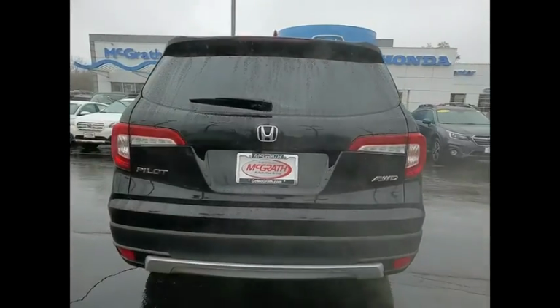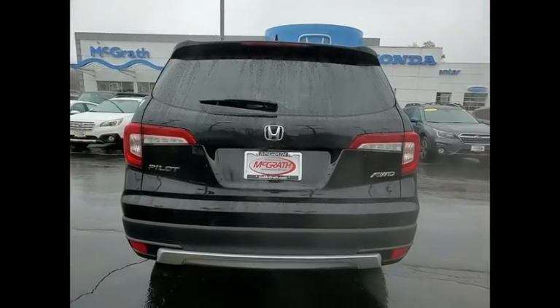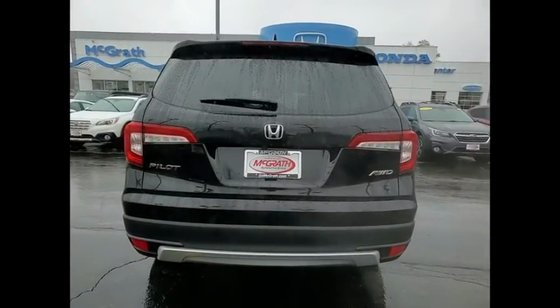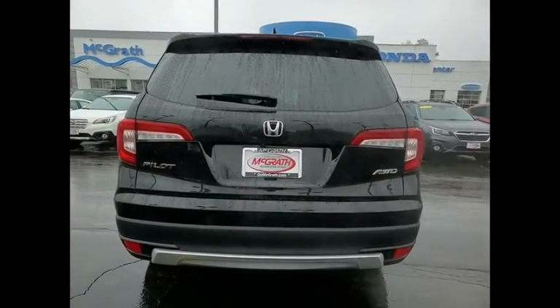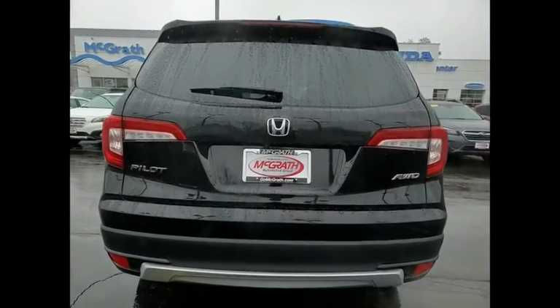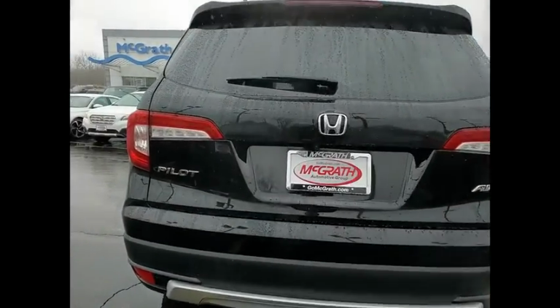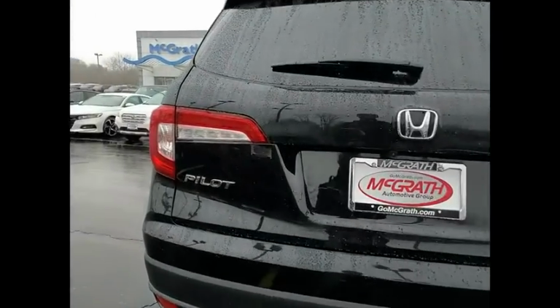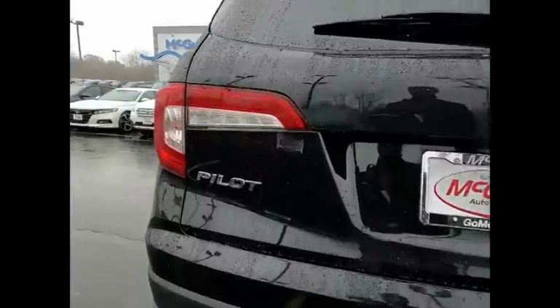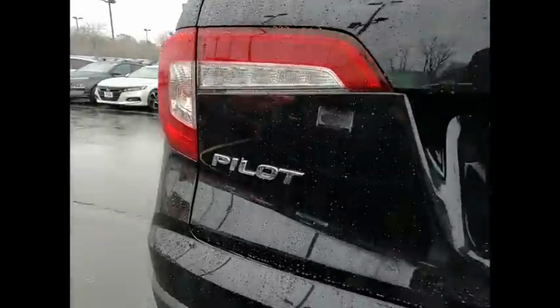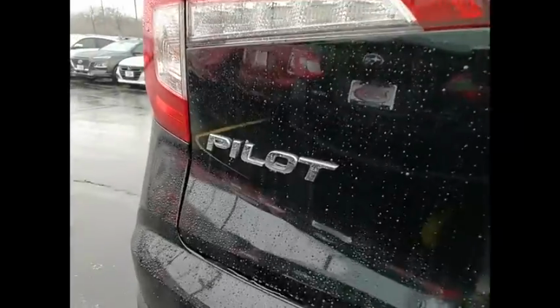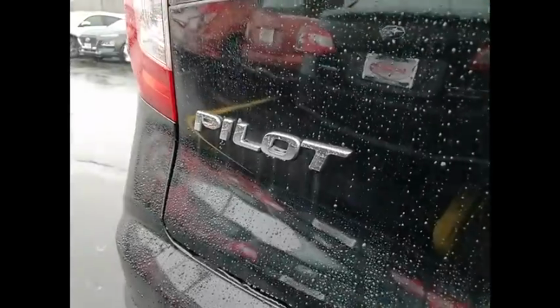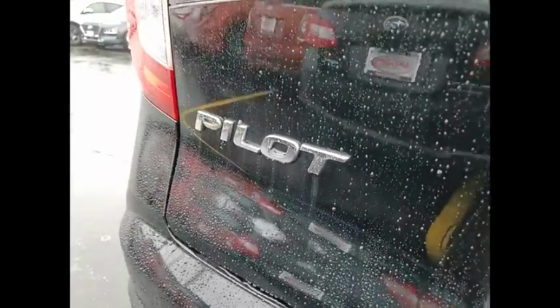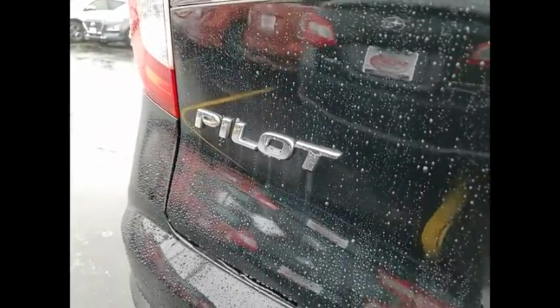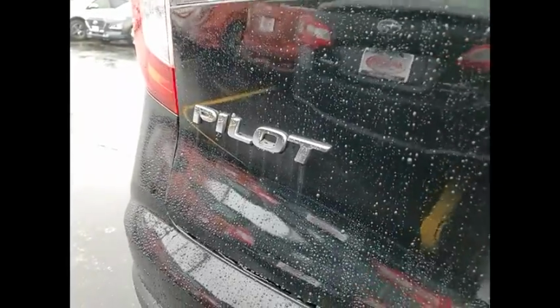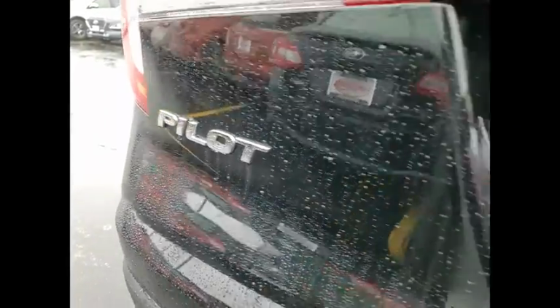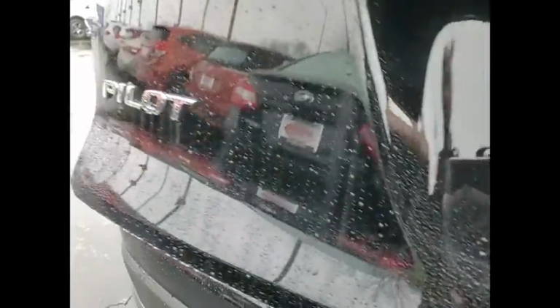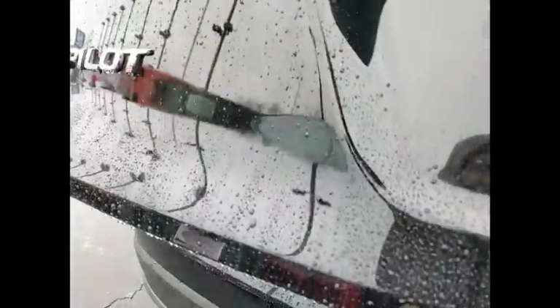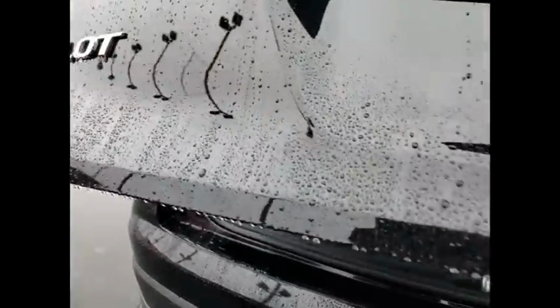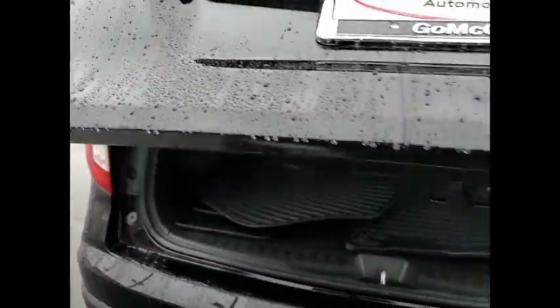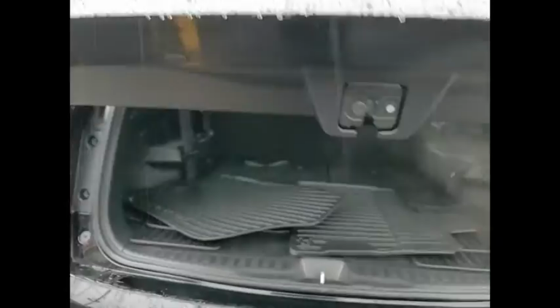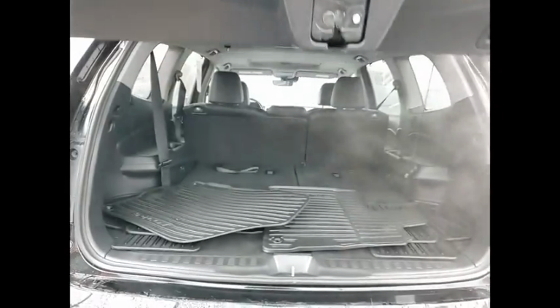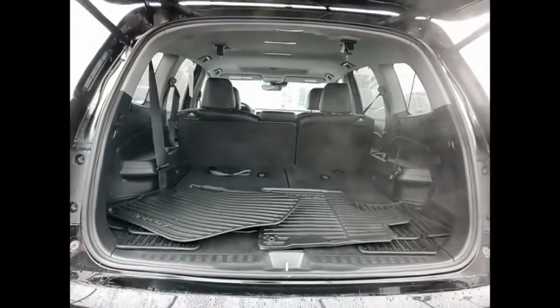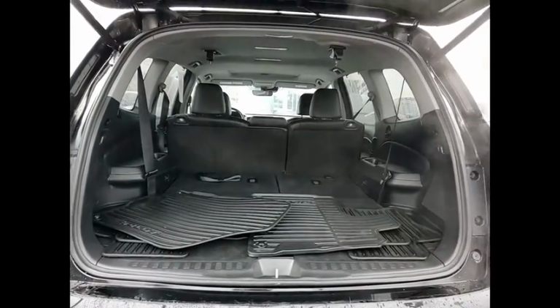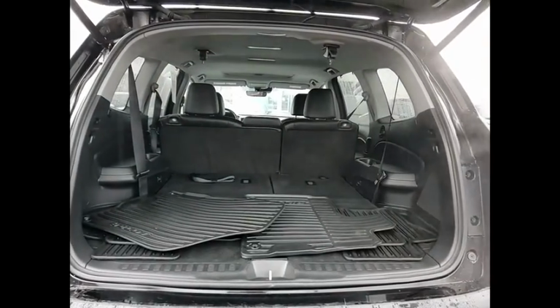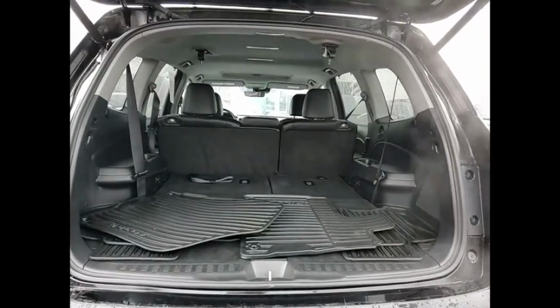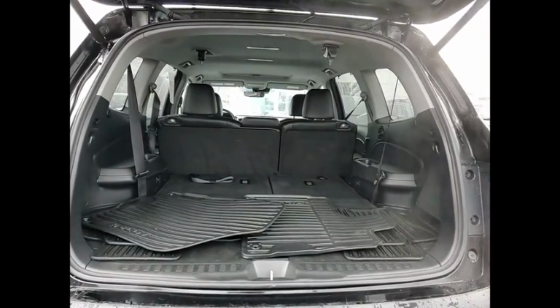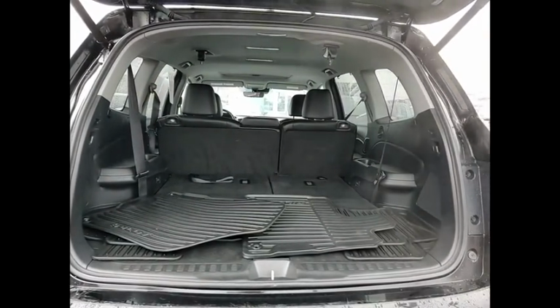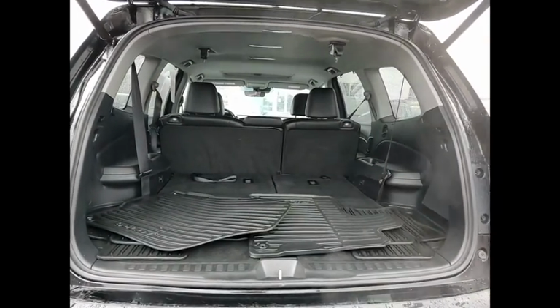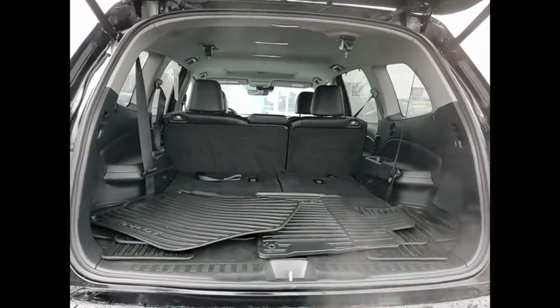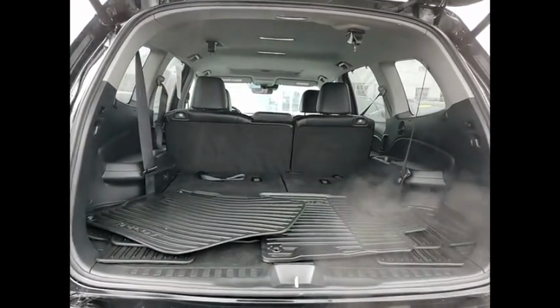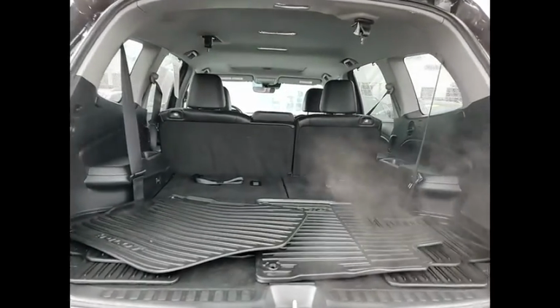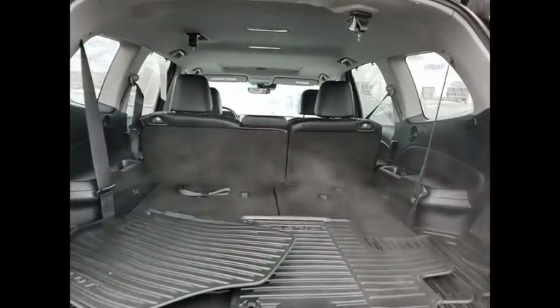Tire pressure monitor, blind spot monitor, heated mirrors, all-wheel drive, aluminum wheels, rear spoiler, remote engine start, power lift gate, brake assist, traction control. Come take a test drive today.